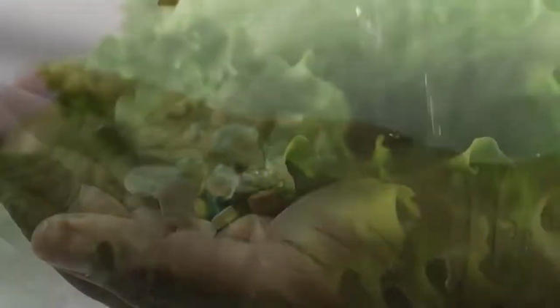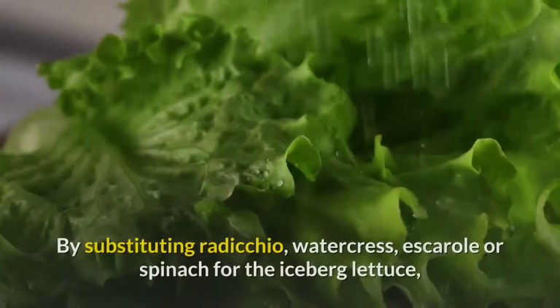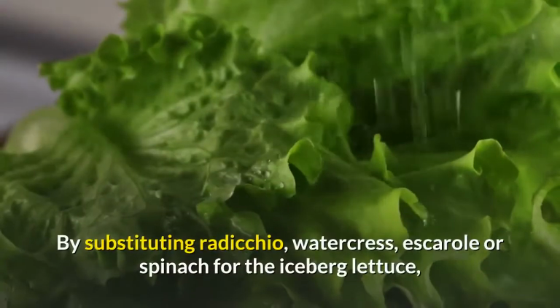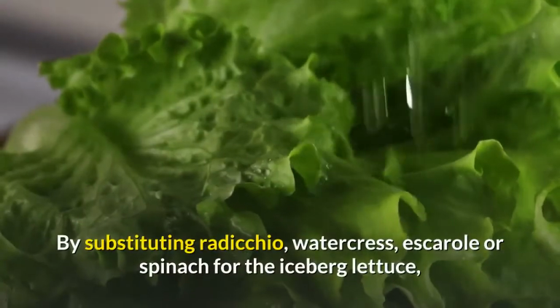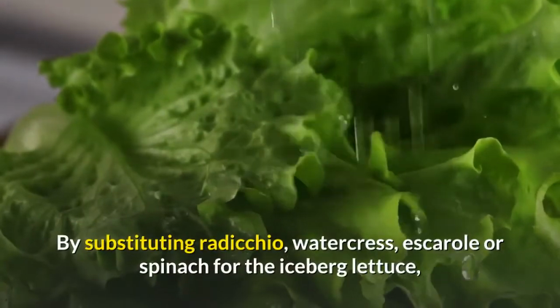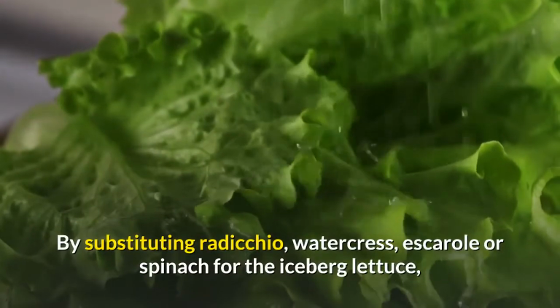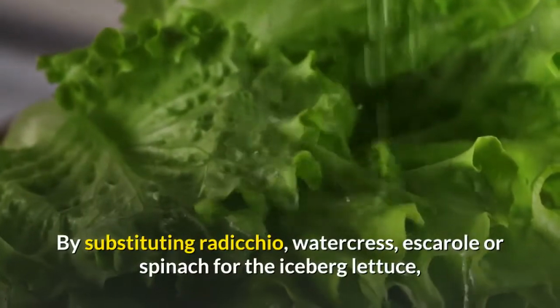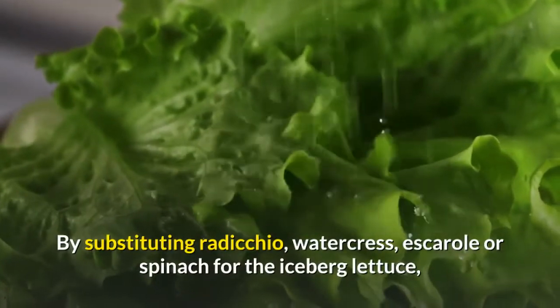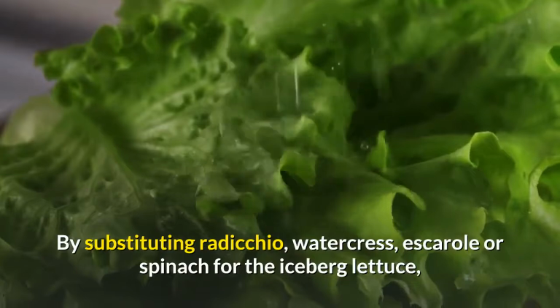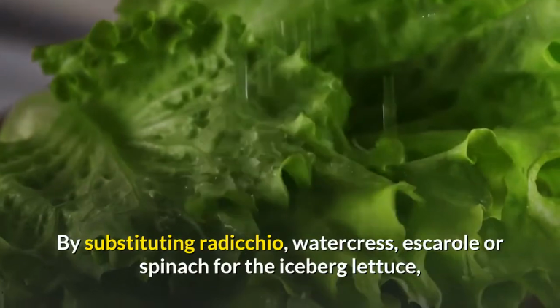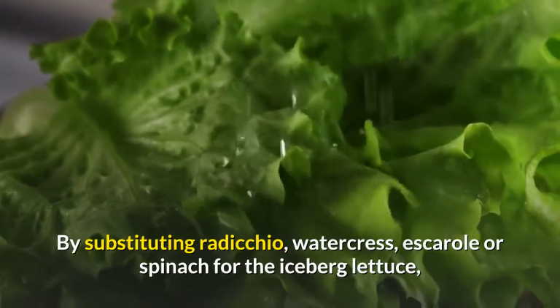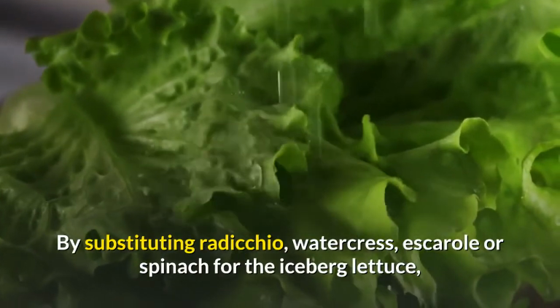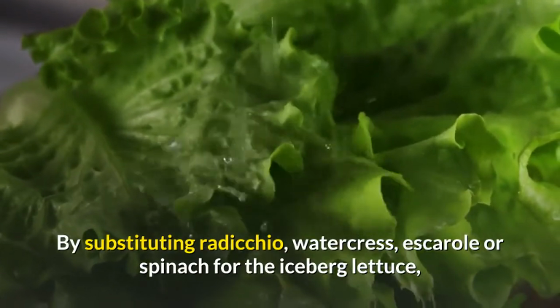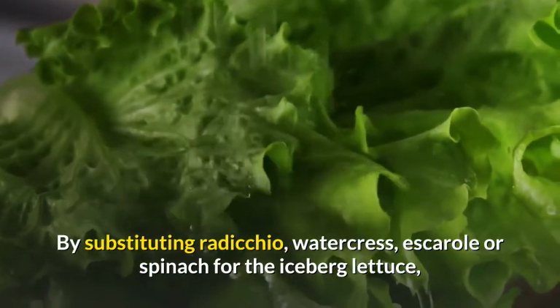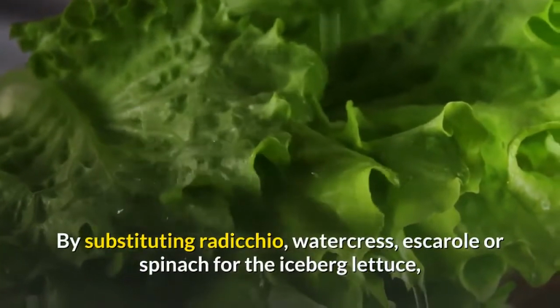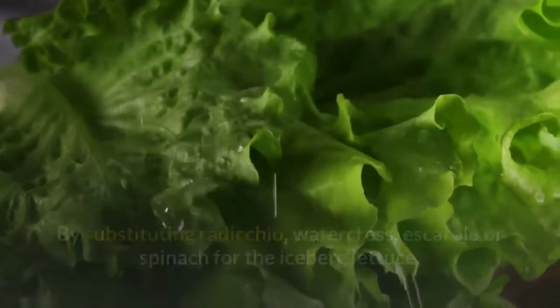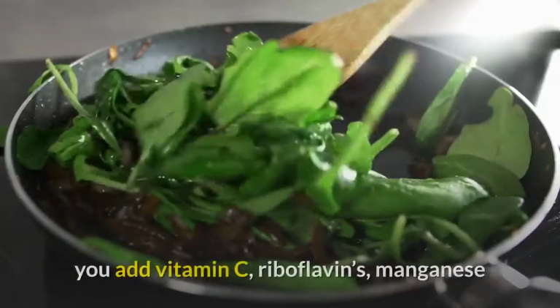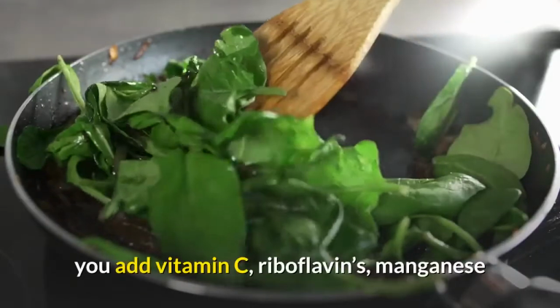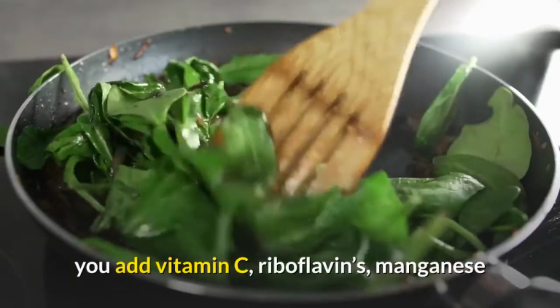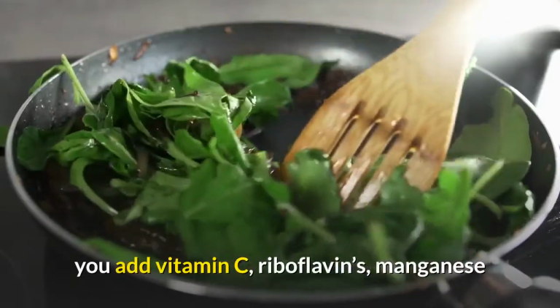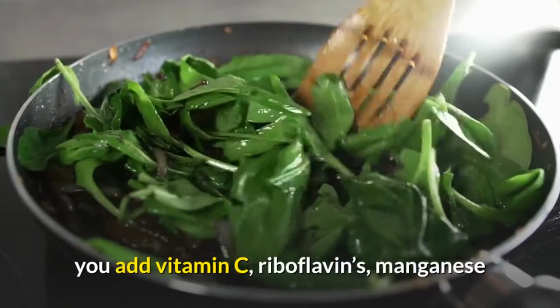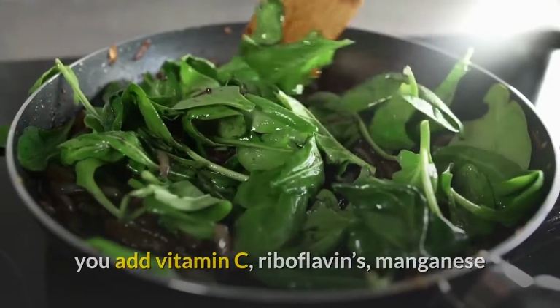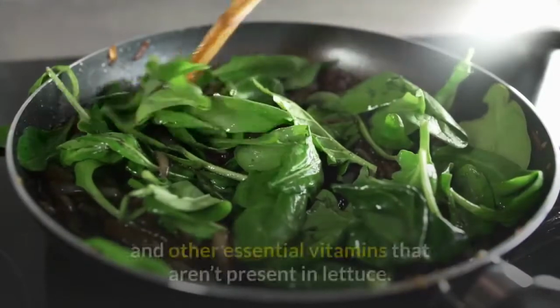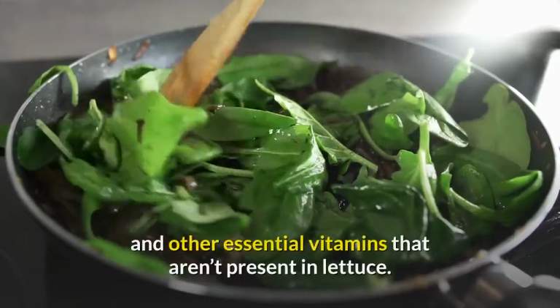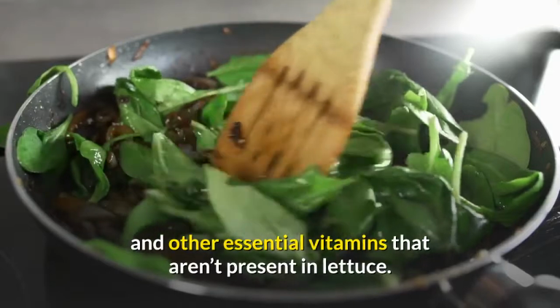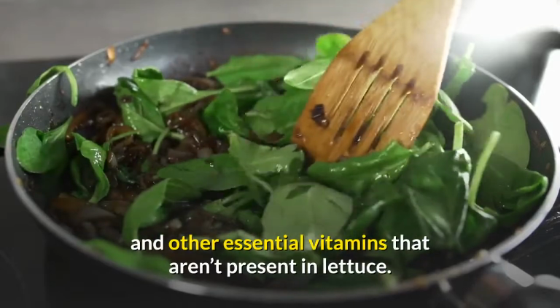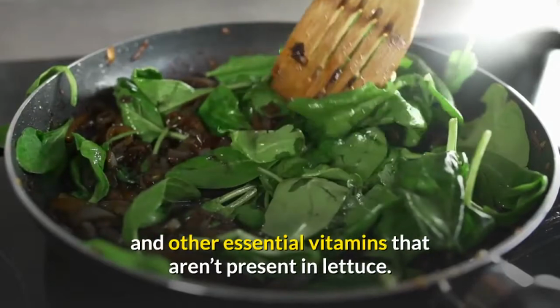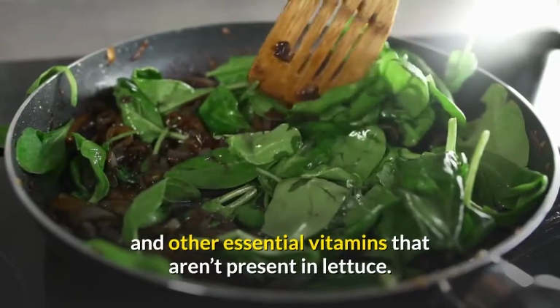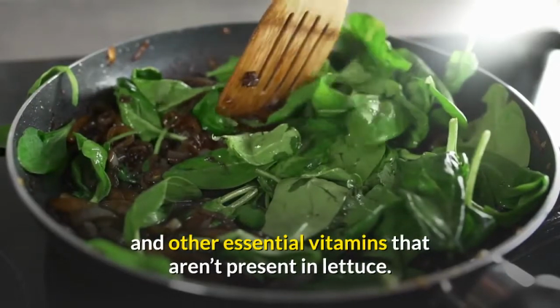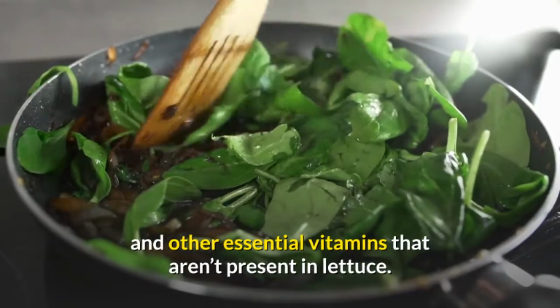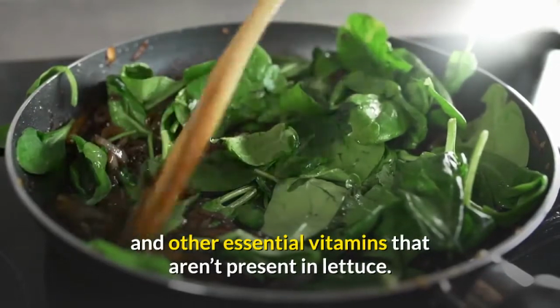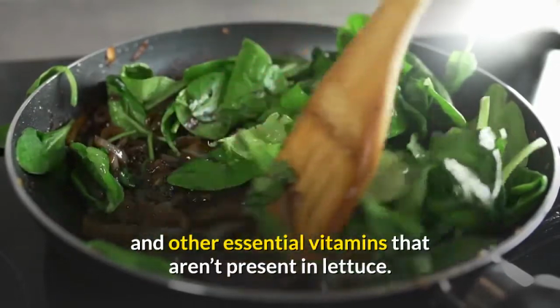By substituting radicchio, watercress, escarole, or spinach for the iceberg lettuce, you add vitamin C, riboflavins, manganese, and other essential vitamins that aren't present in lettuce.